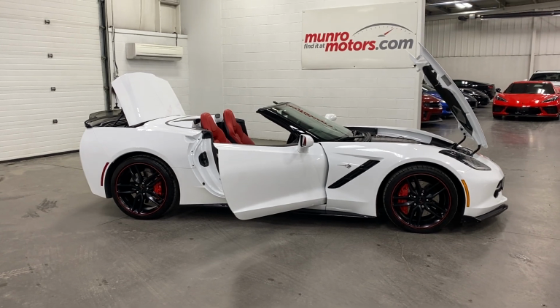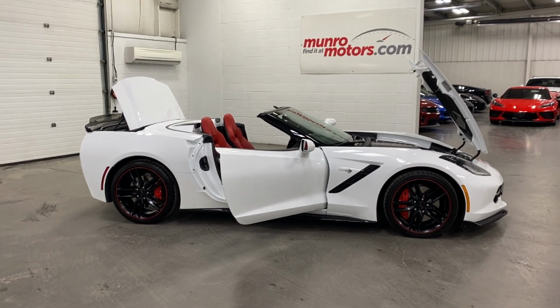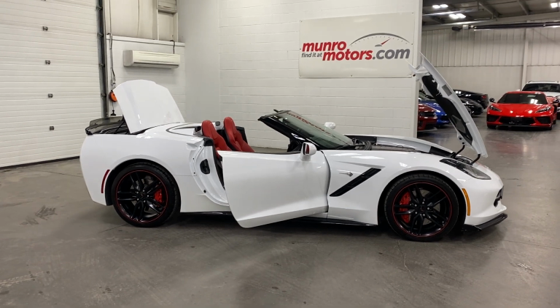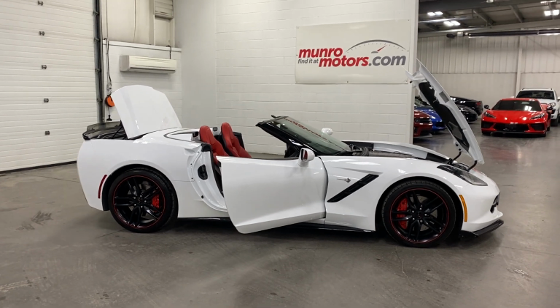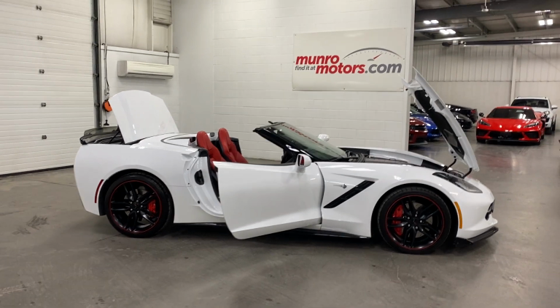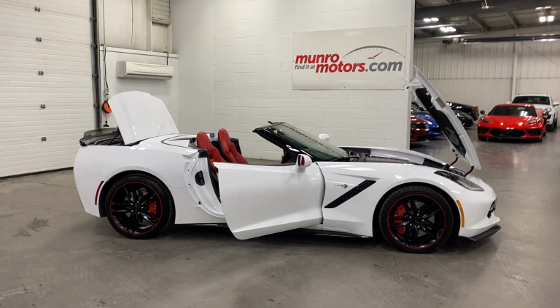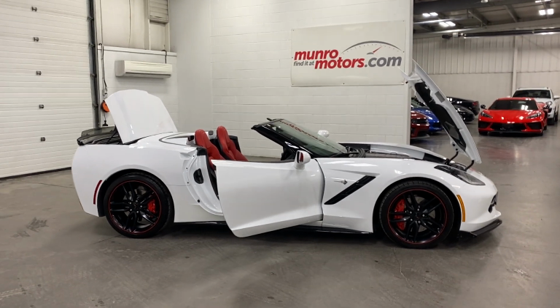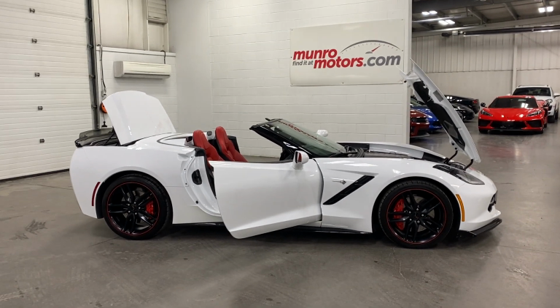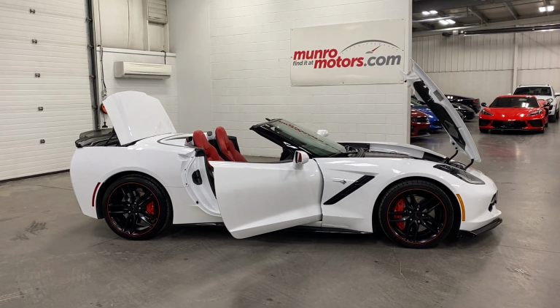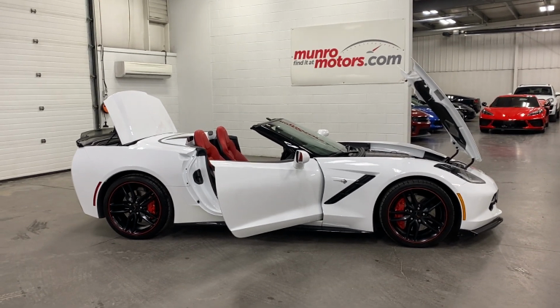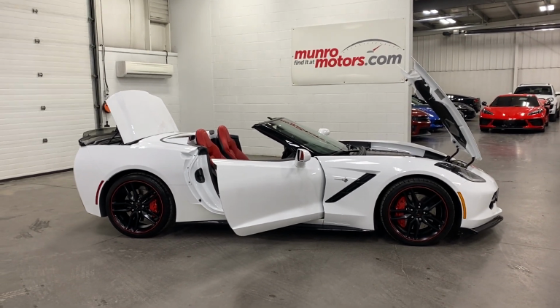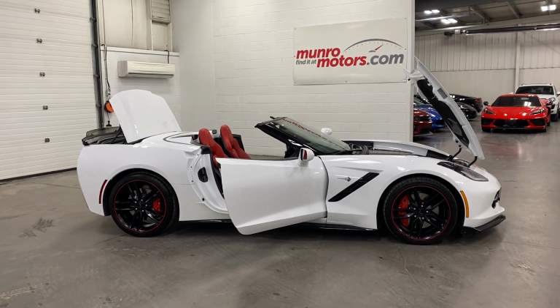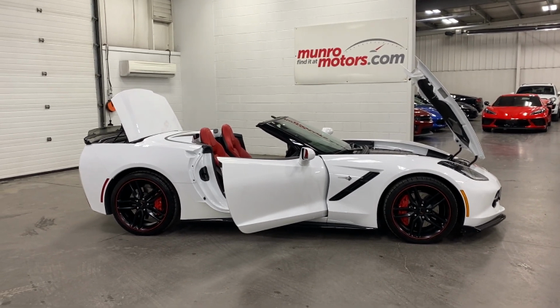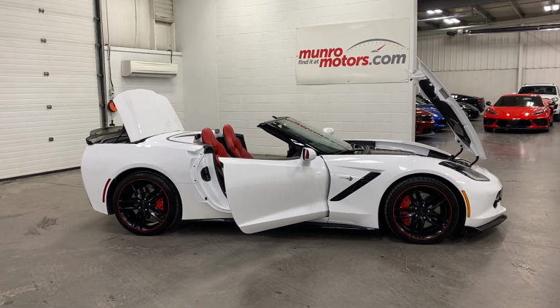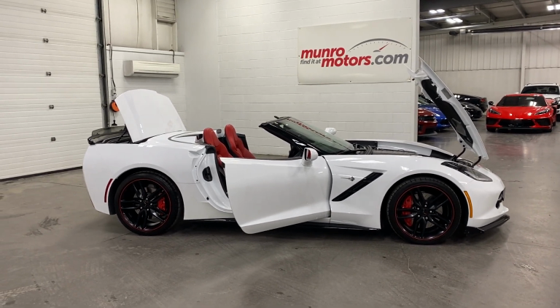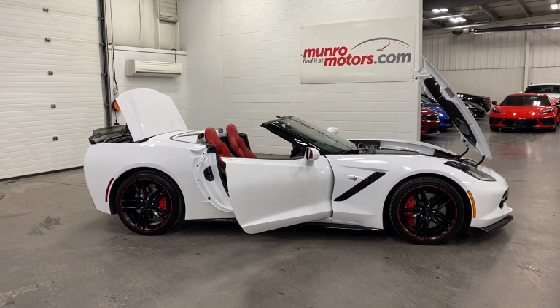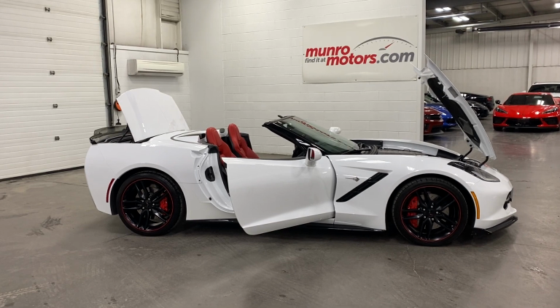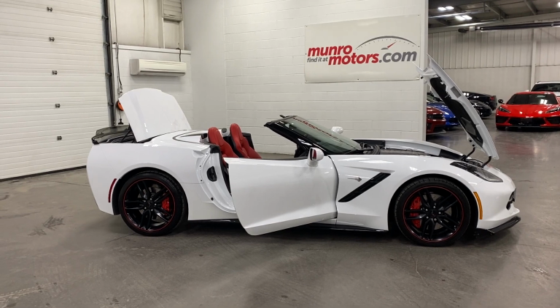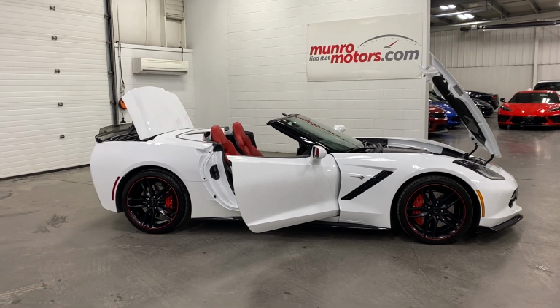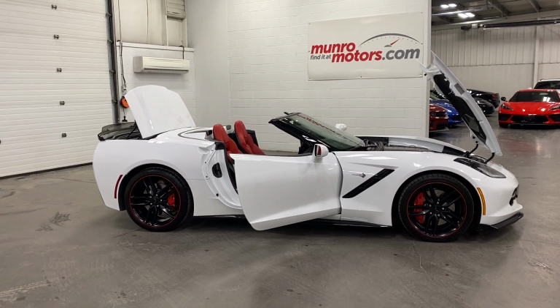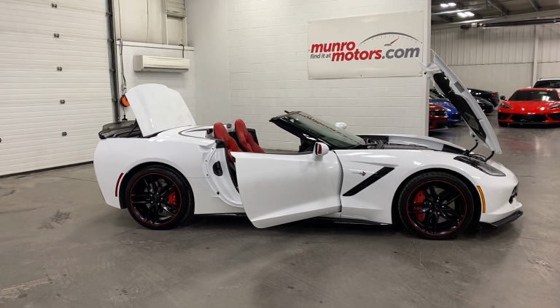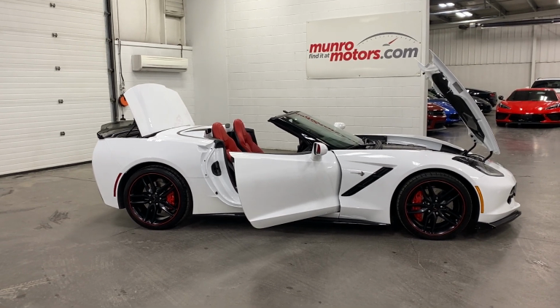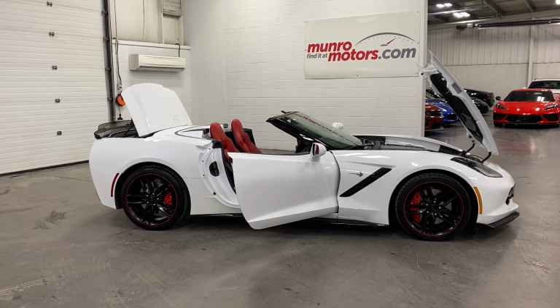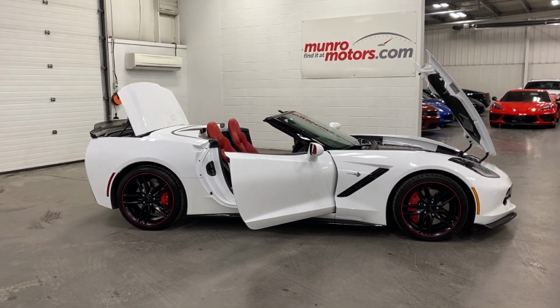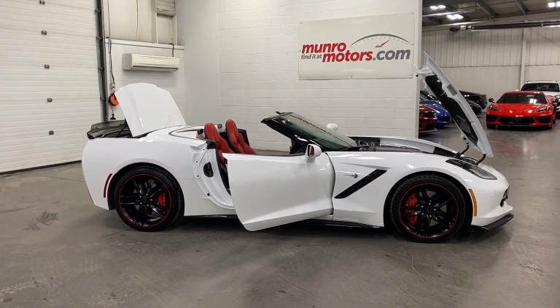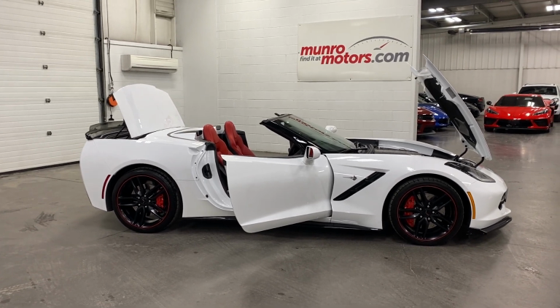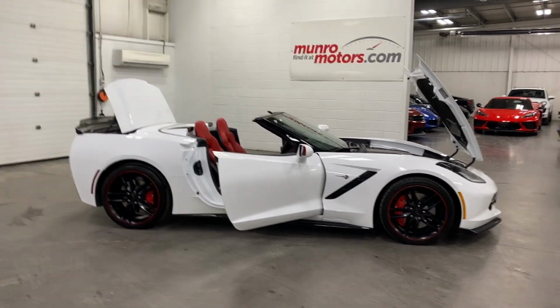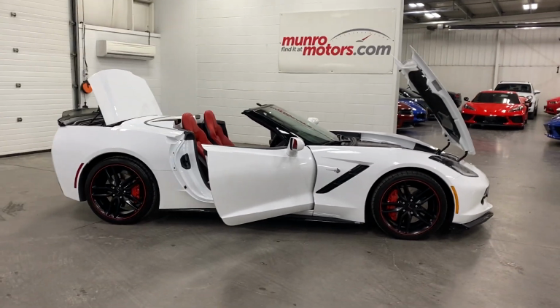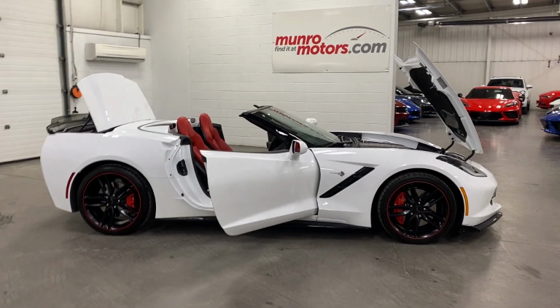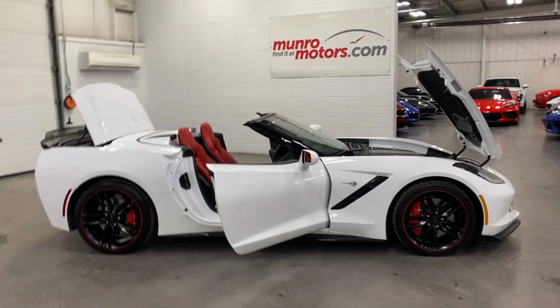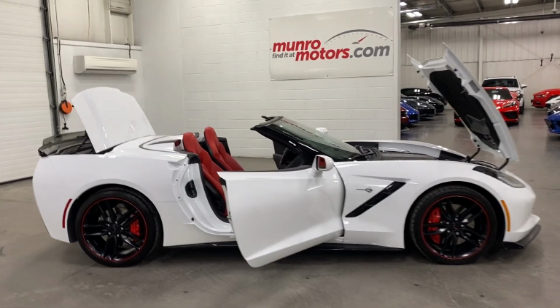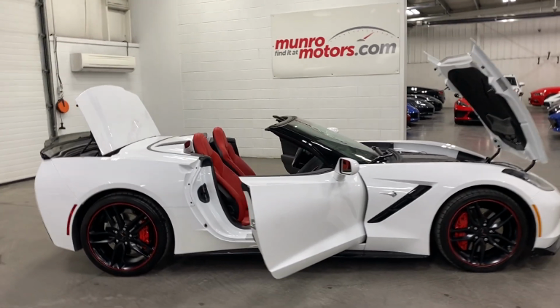Welcome to monroemotors.com. Here we have a 2019 Chevrolet Corvette Stingray convertible in Arctic White on Adrenaline Red leather seats.